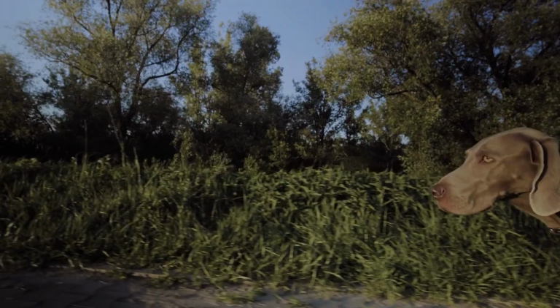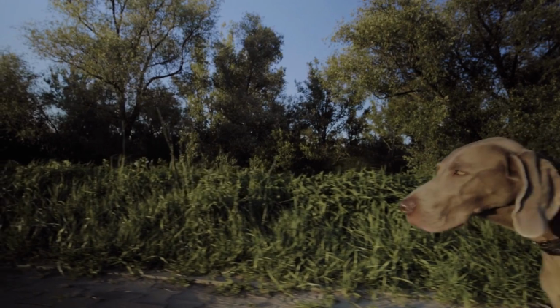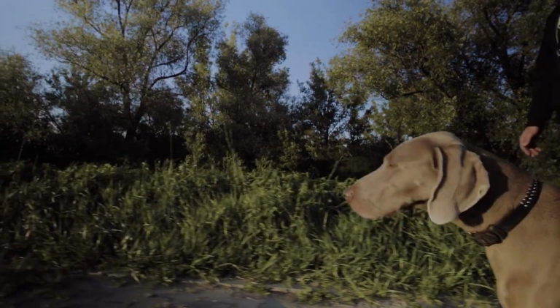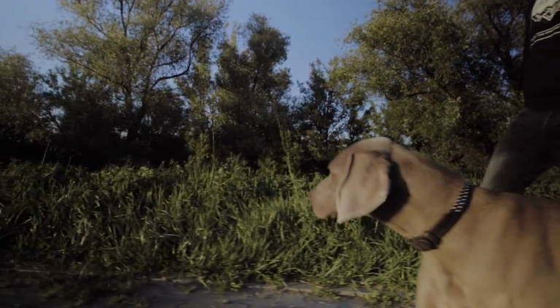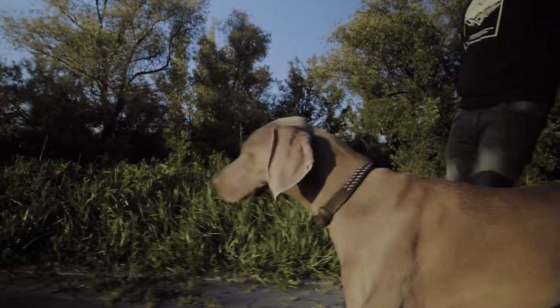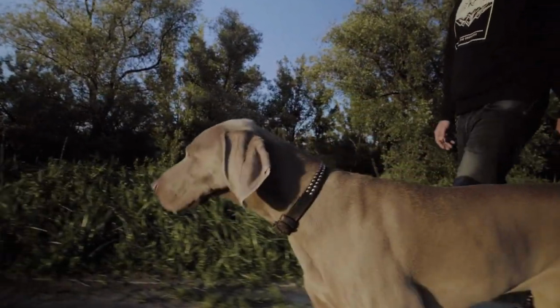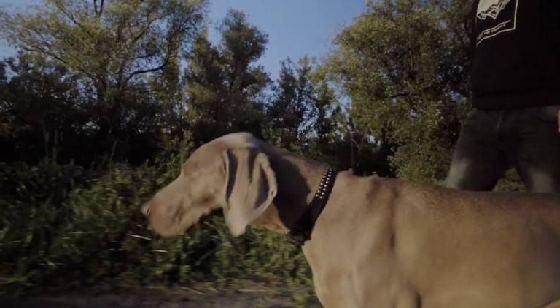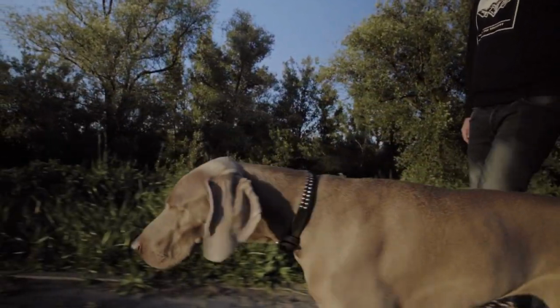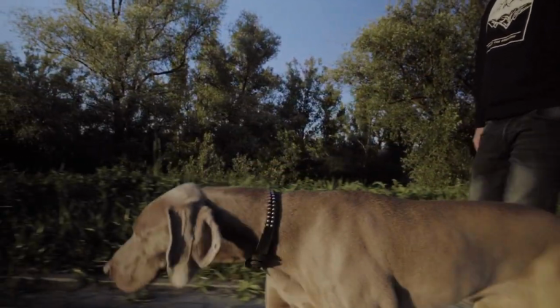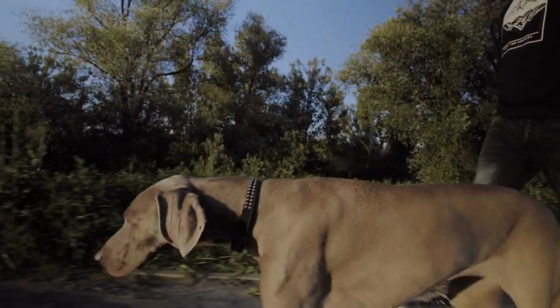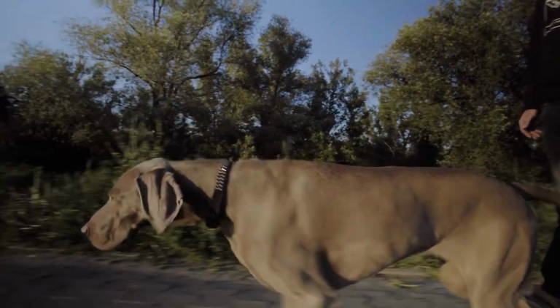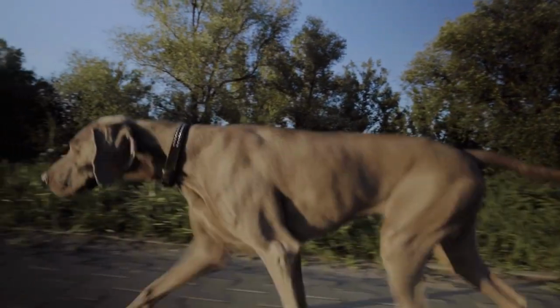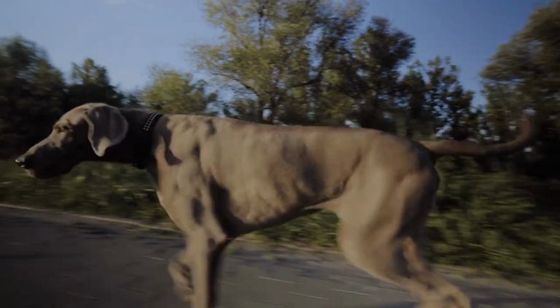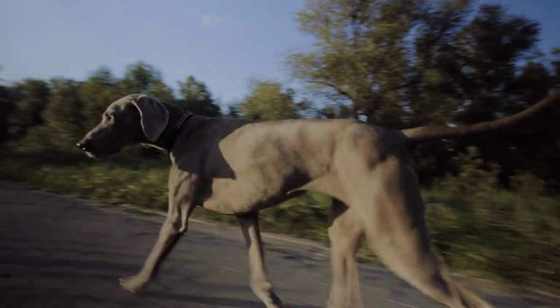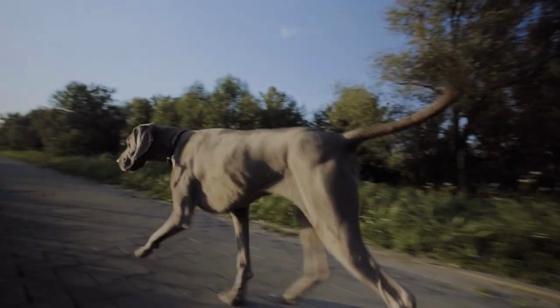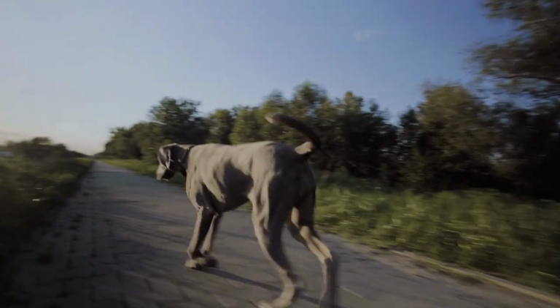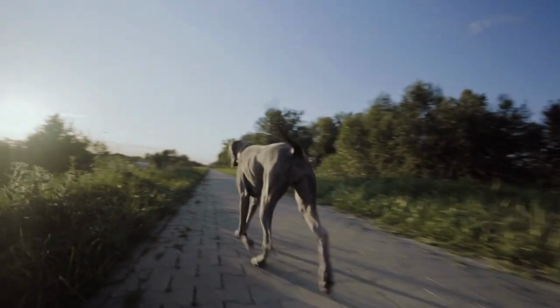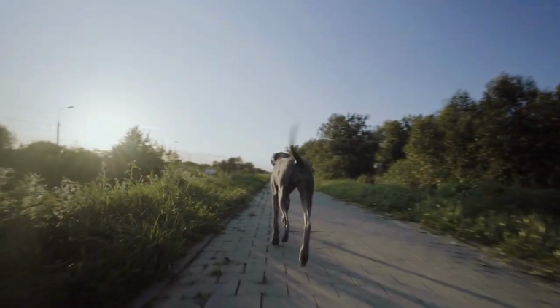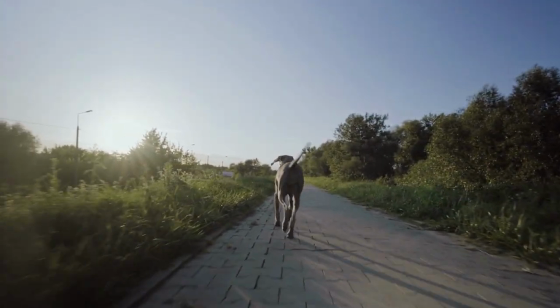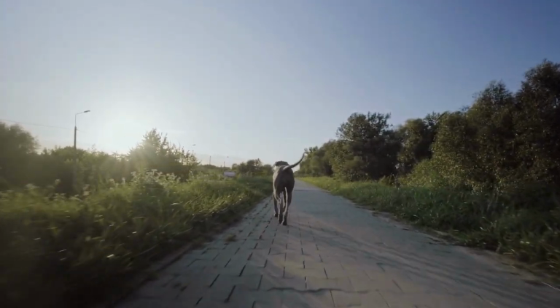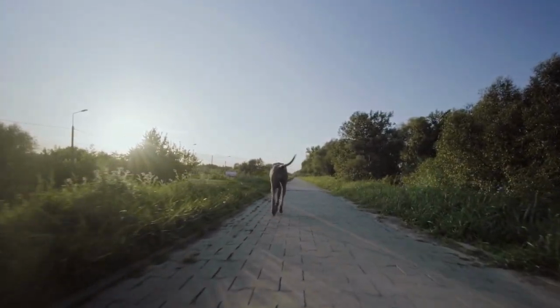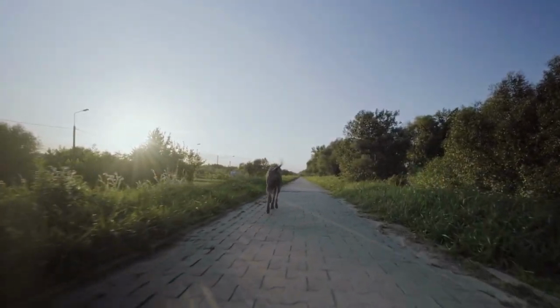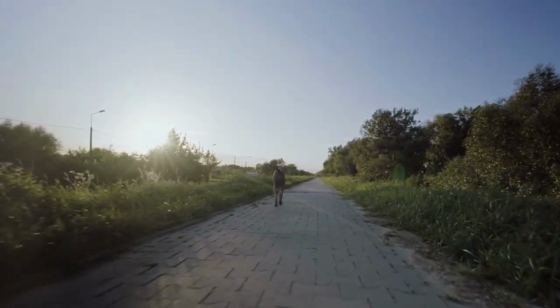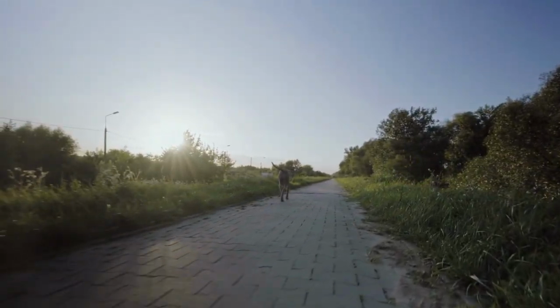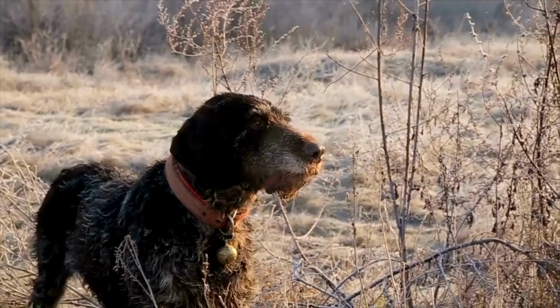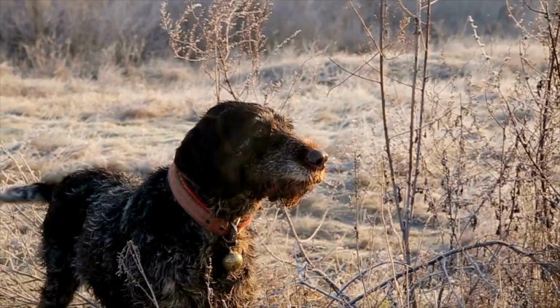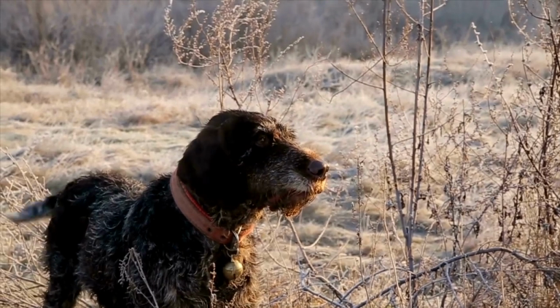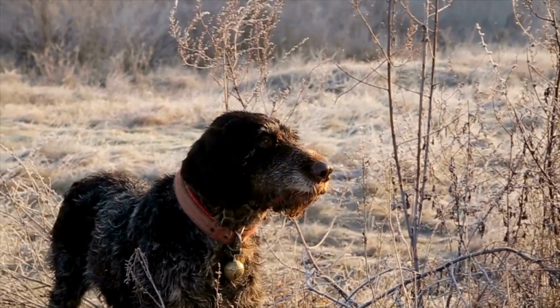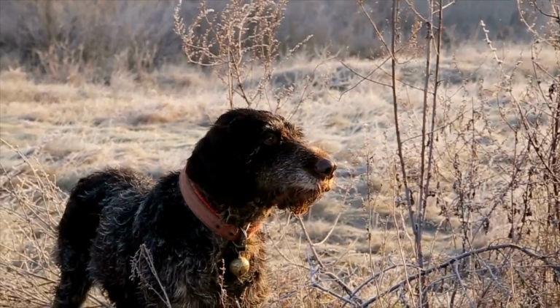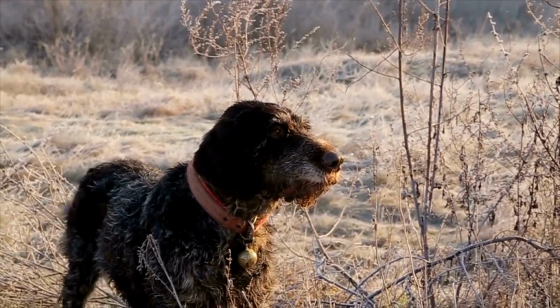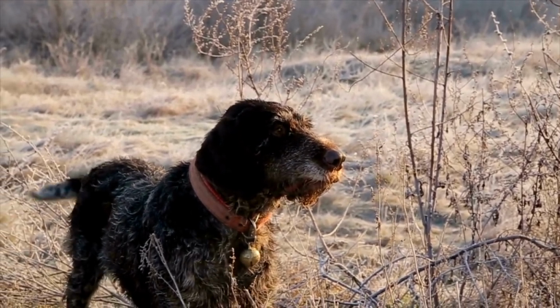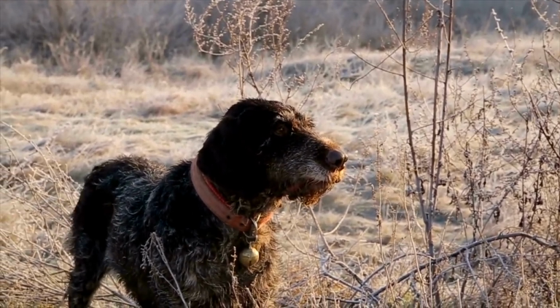Tail: Both breeds have a similar tail — set high, medium length, strong, and often docked due to their use during hunting as a gundog. Their tails can be docked to avoid injury.